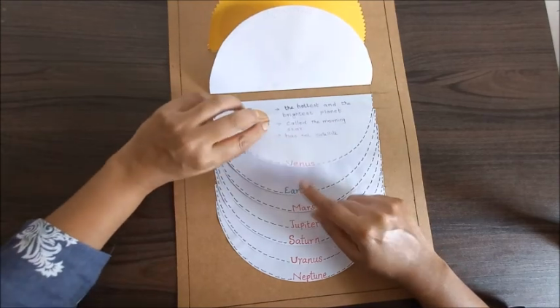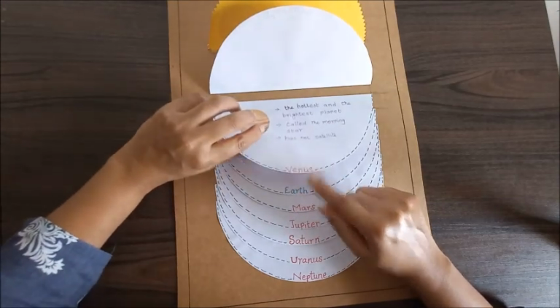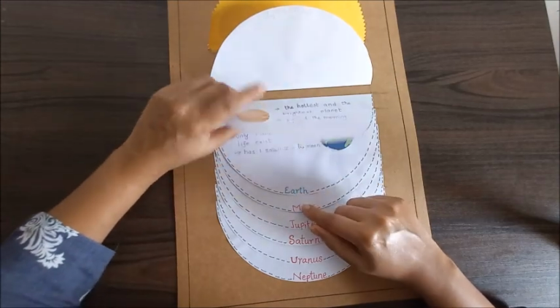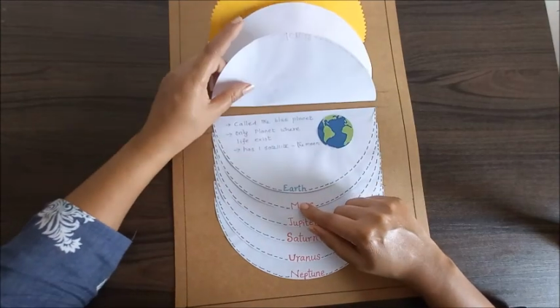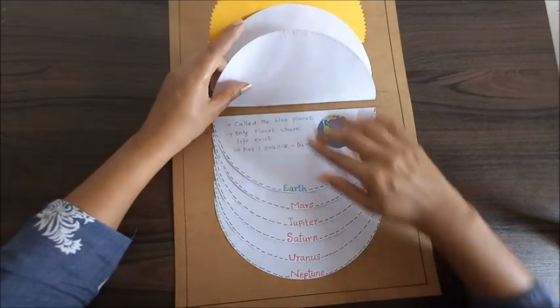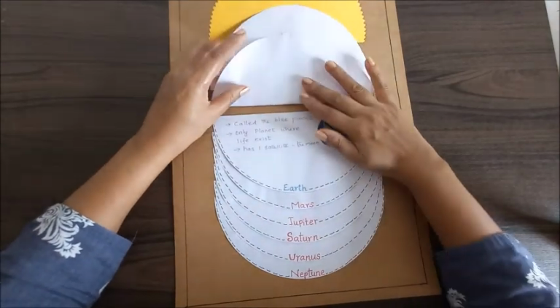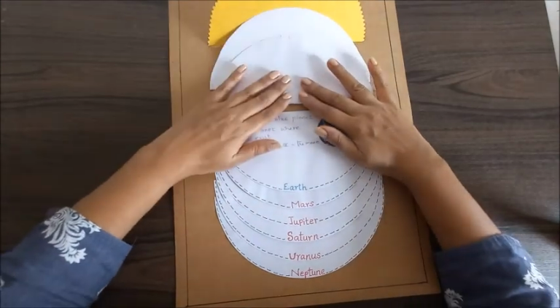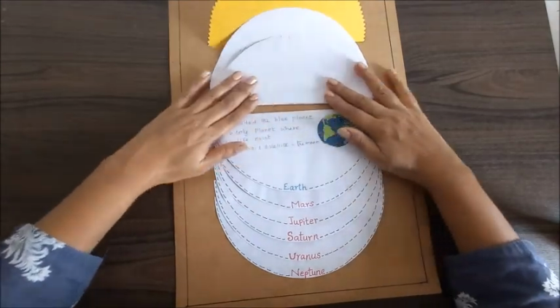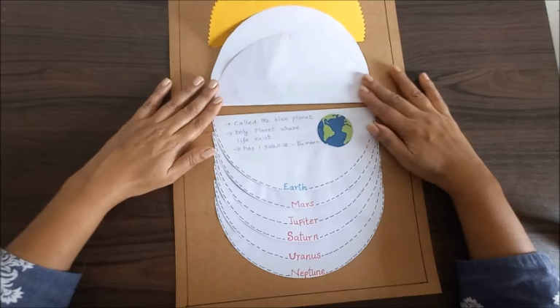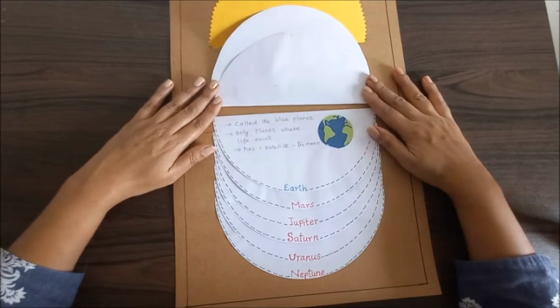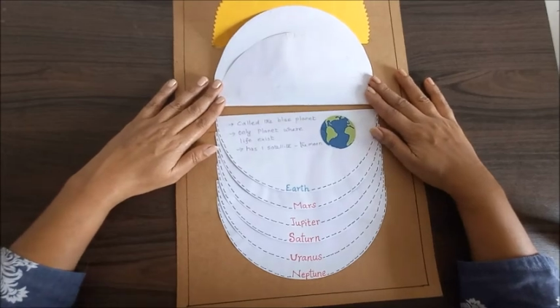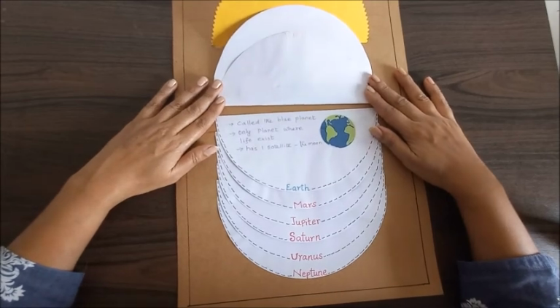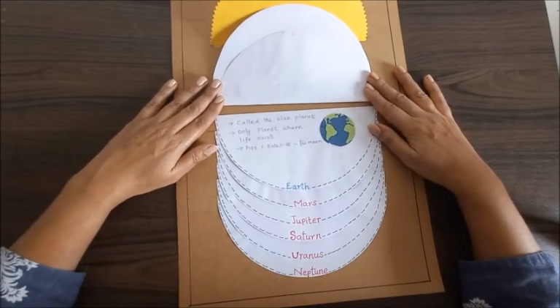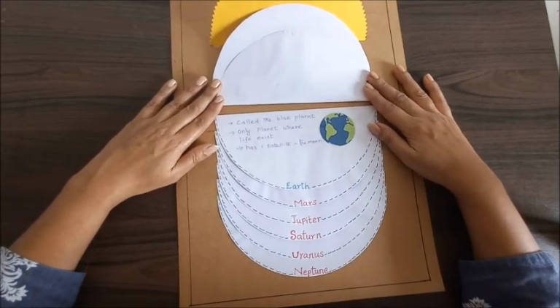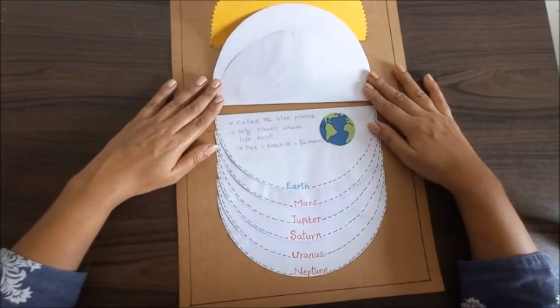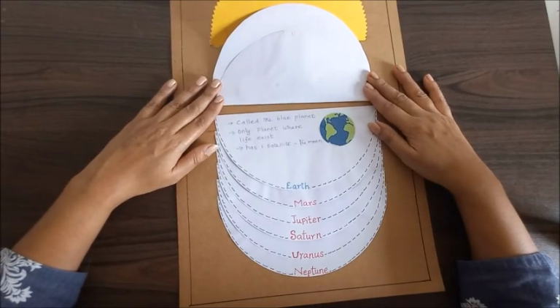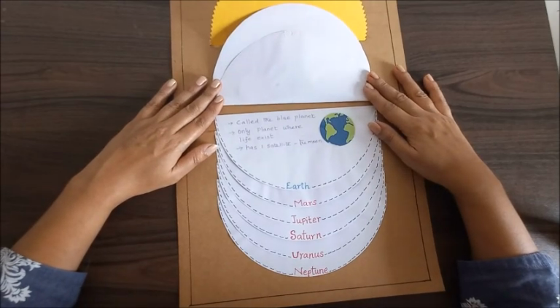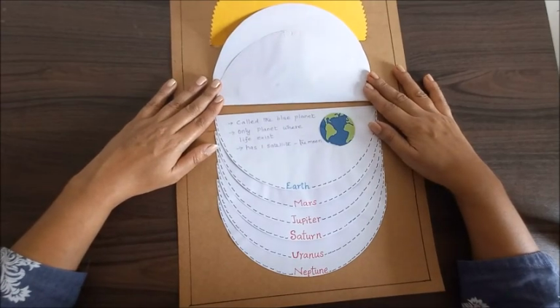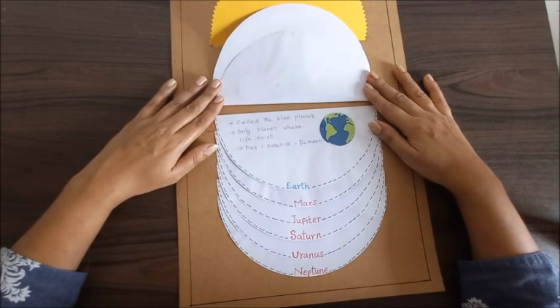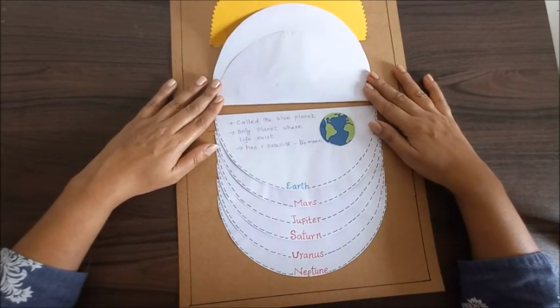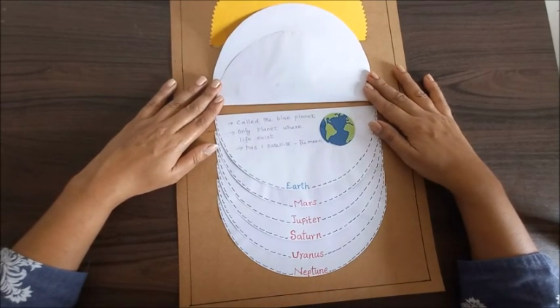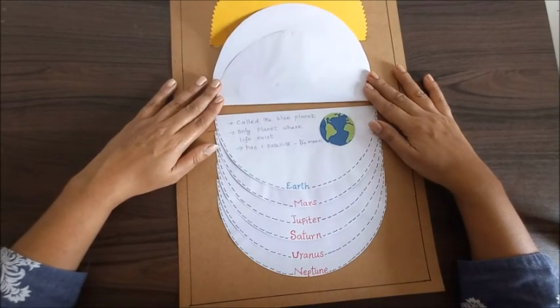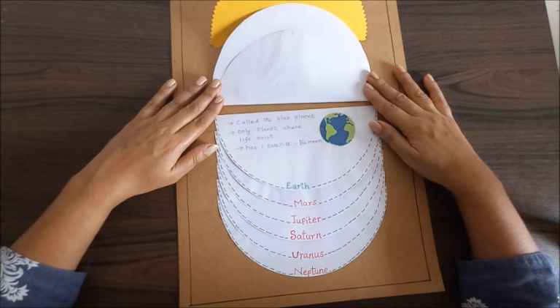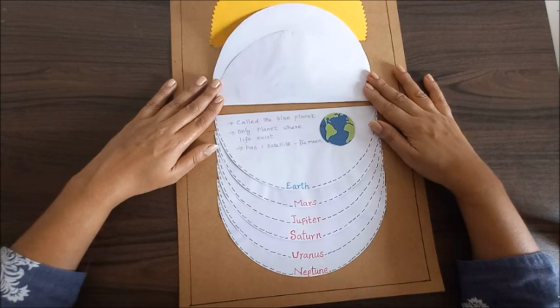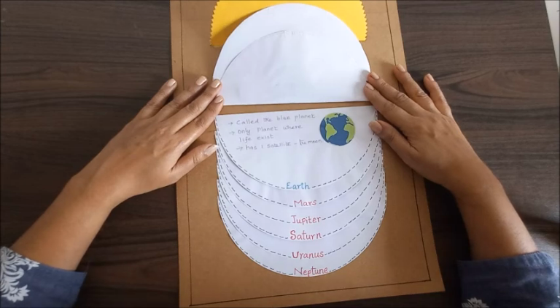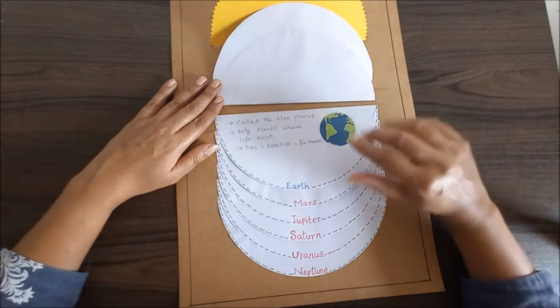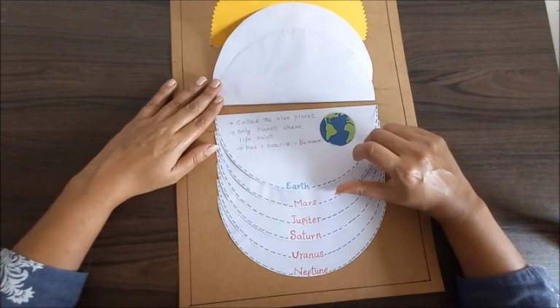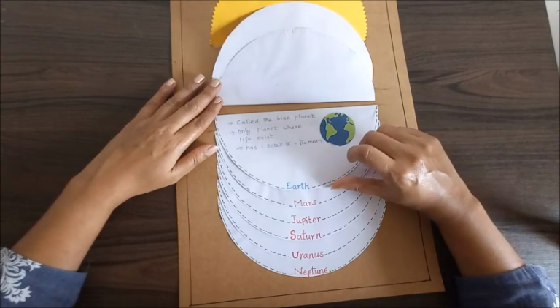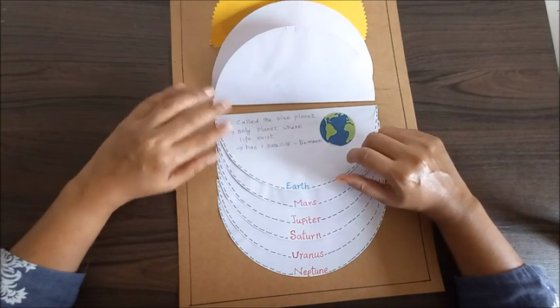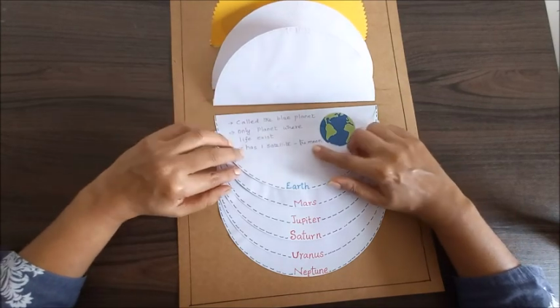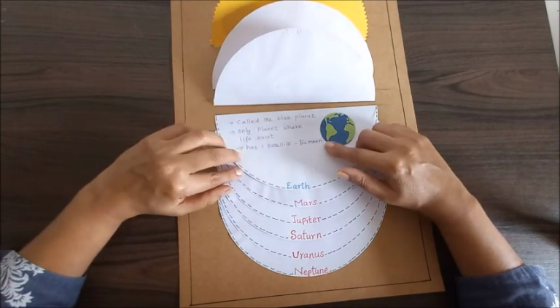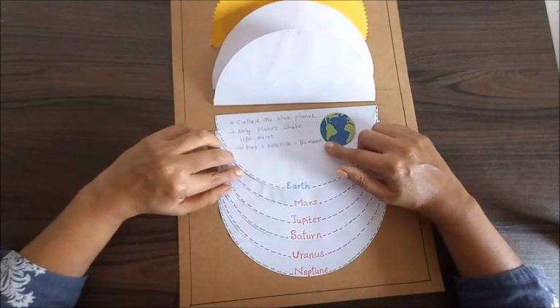After Venus comes Earth — the planet where we live. It's called the blue planet. It's the only planet where life exists and it has one satellite, that is the moon.